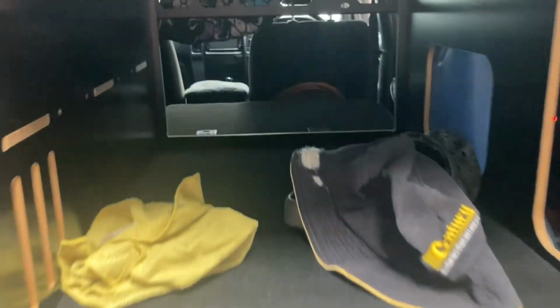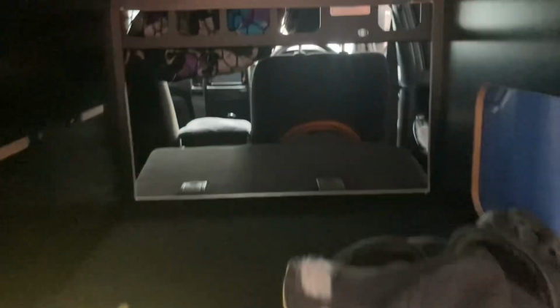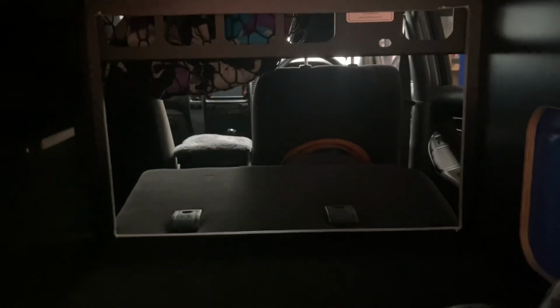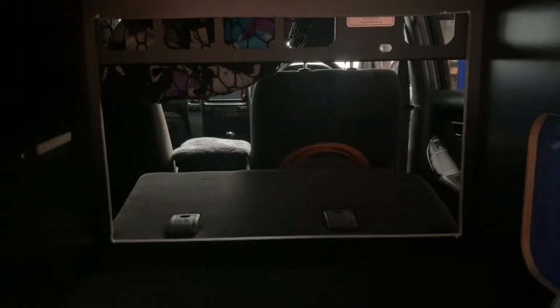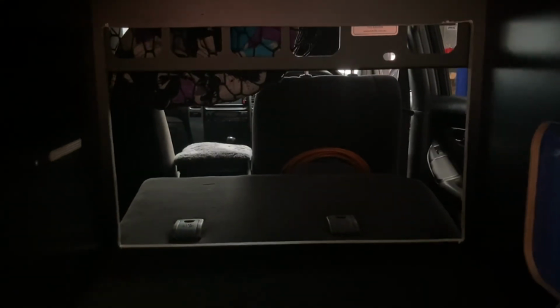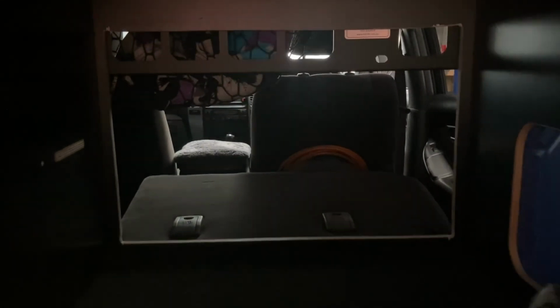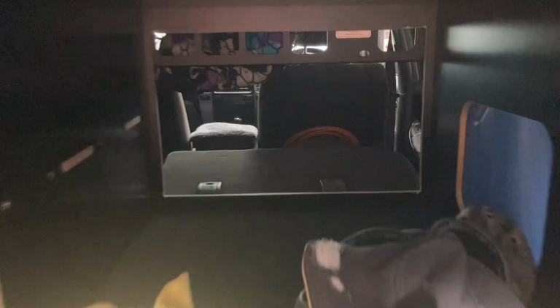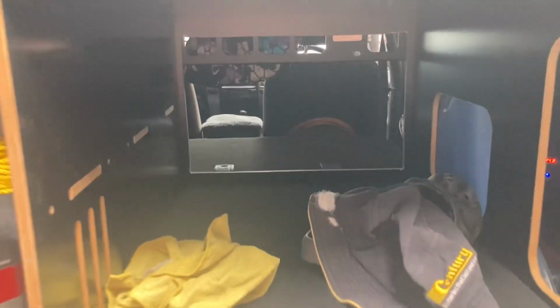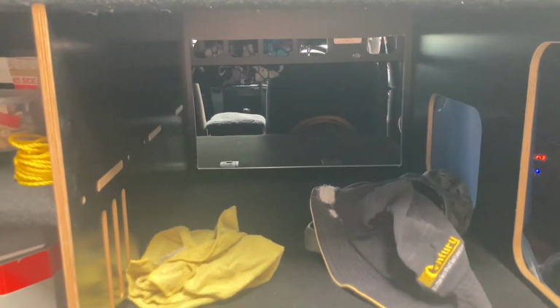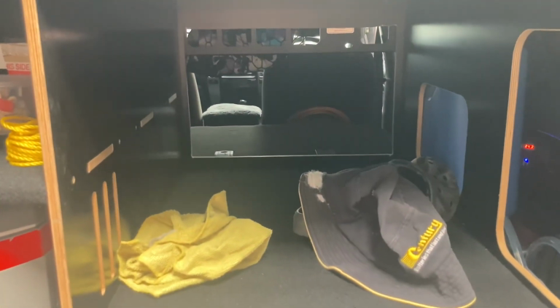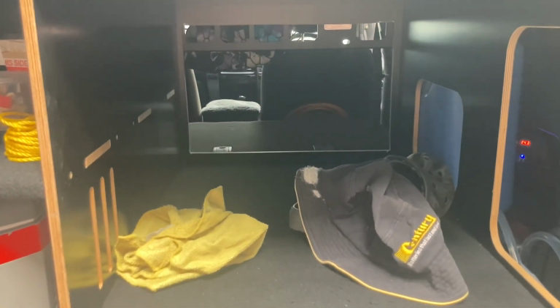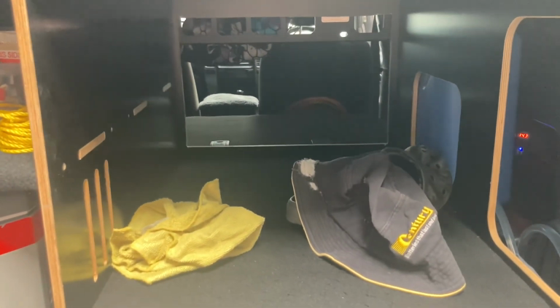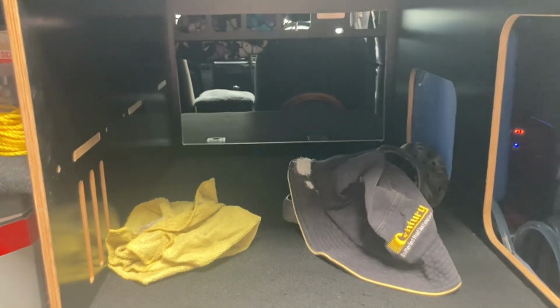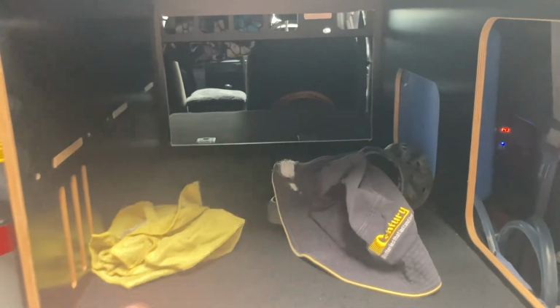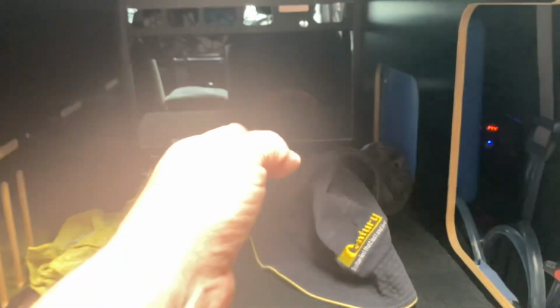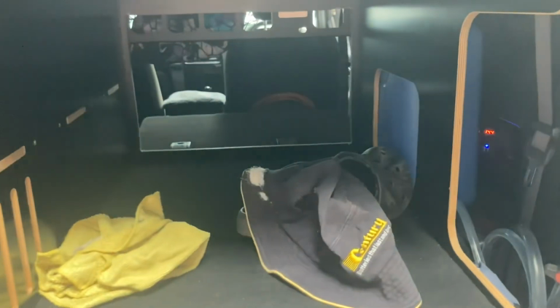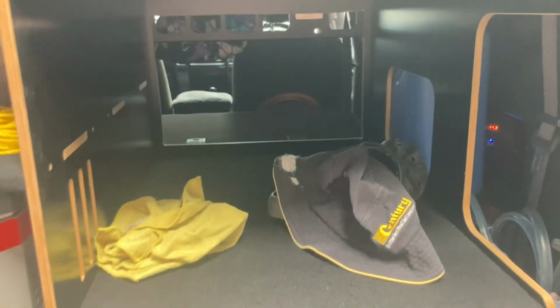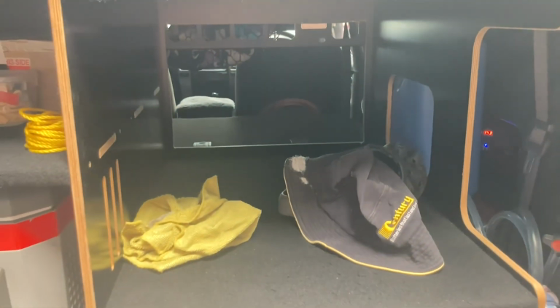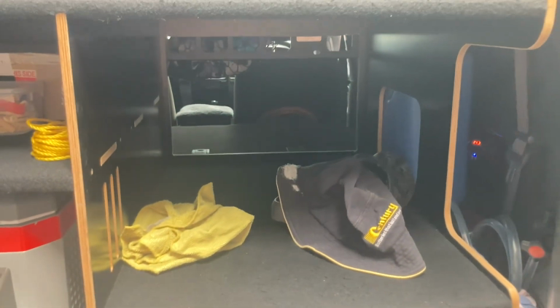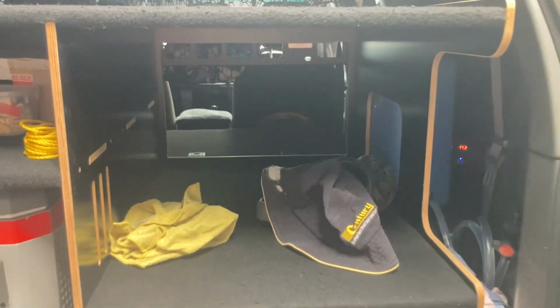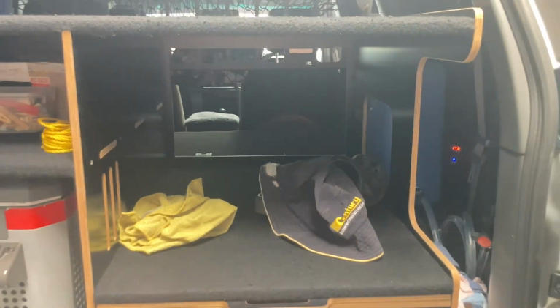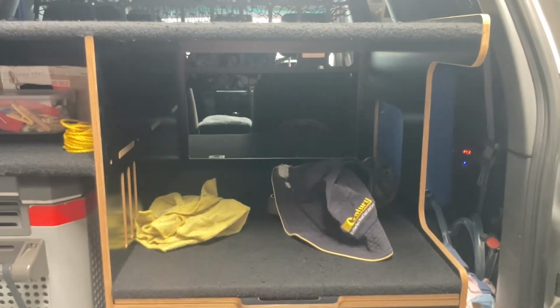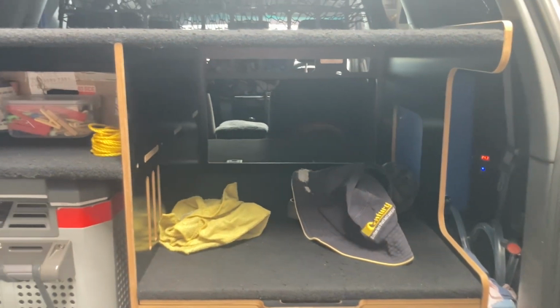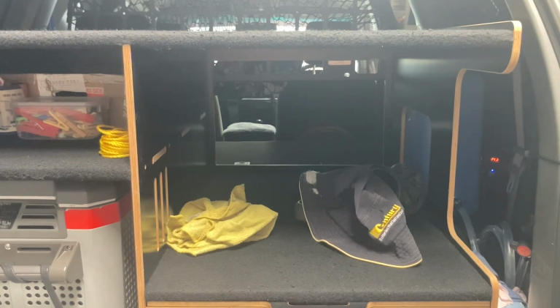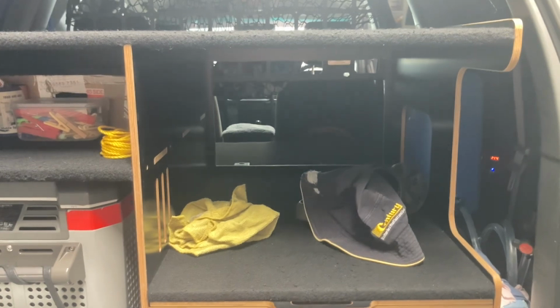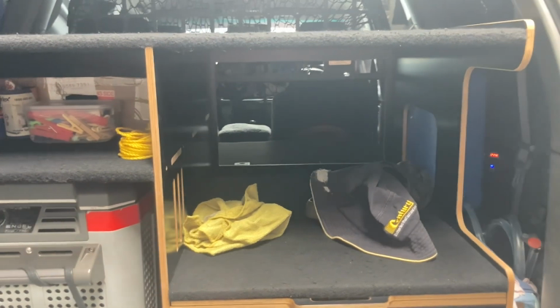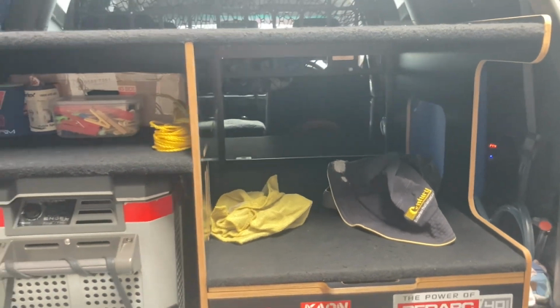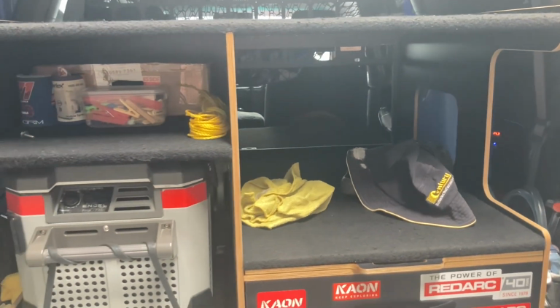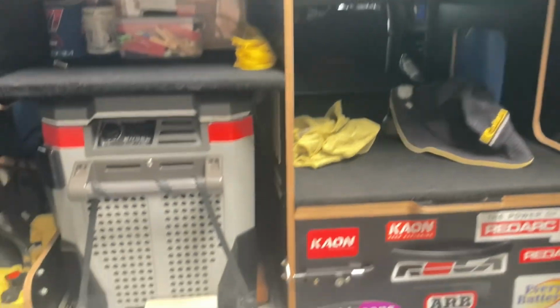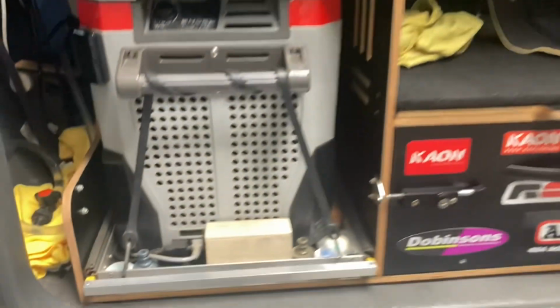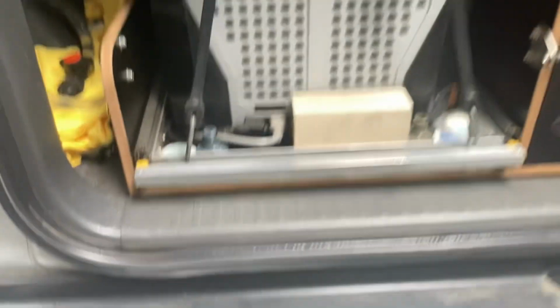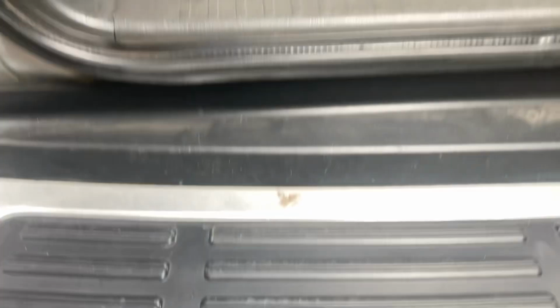I've cut the back out of the storage system, as you can see. While there's no passengers in the vehicle or no more than three people, I can put the swag through into there, which for highway speeds is going to probably save me a little bit of wind resistance.